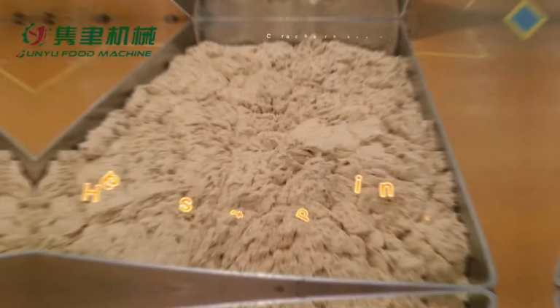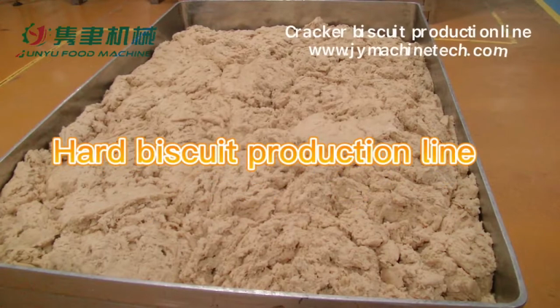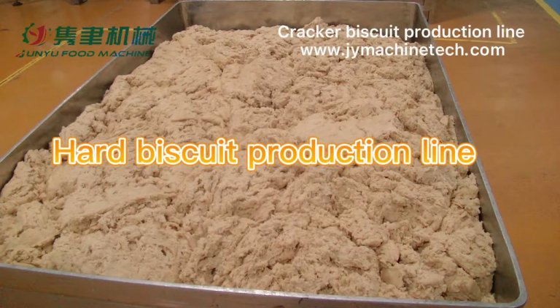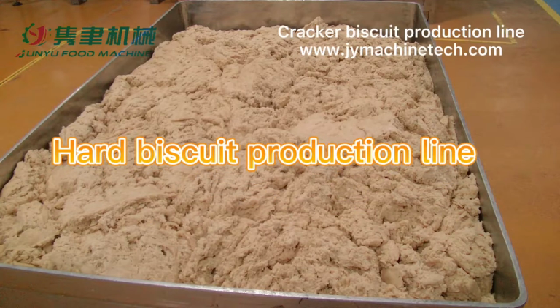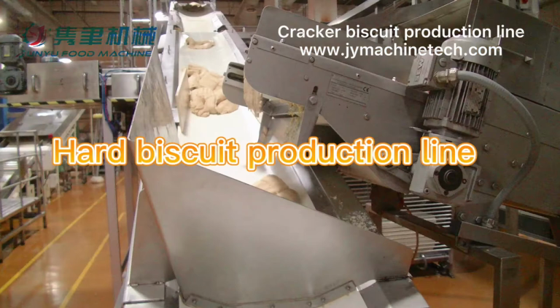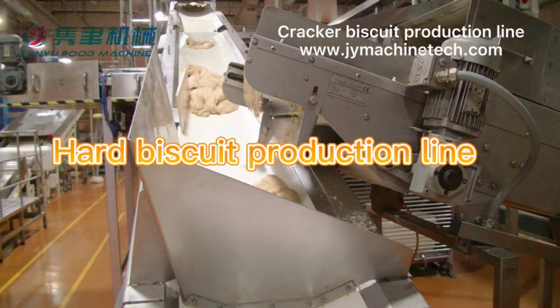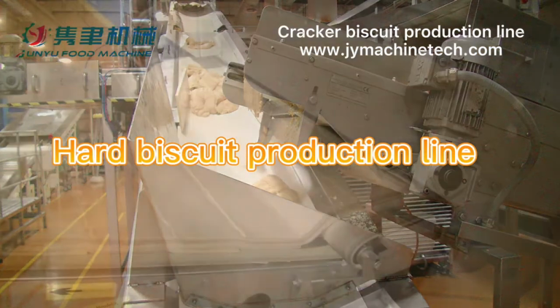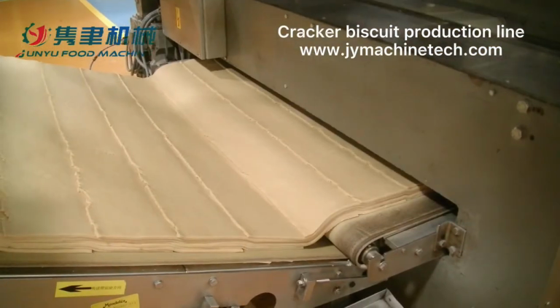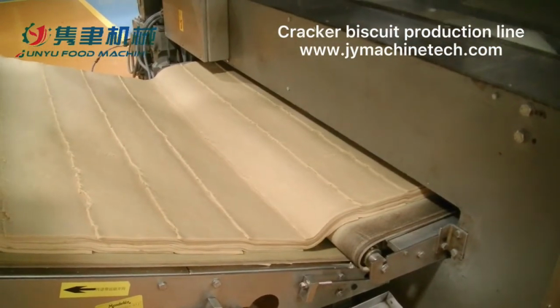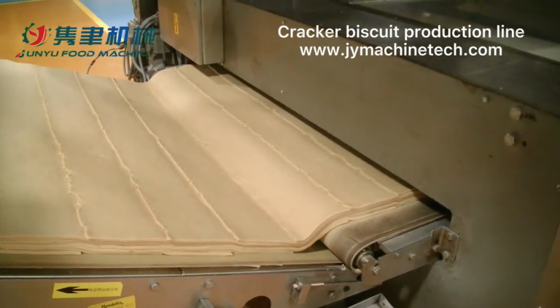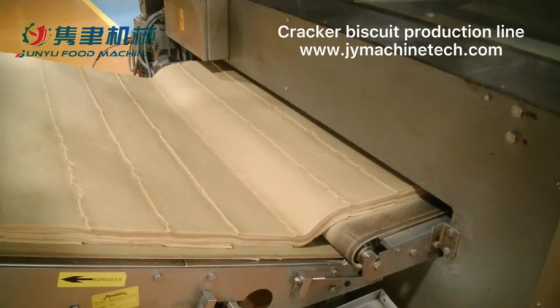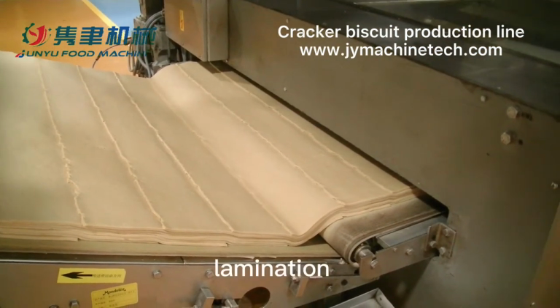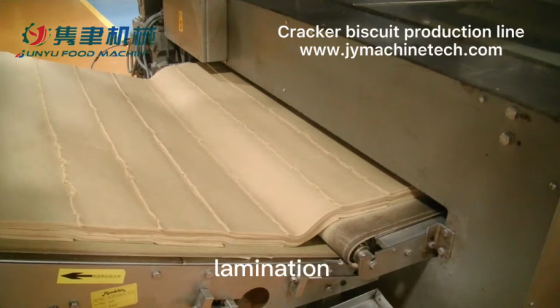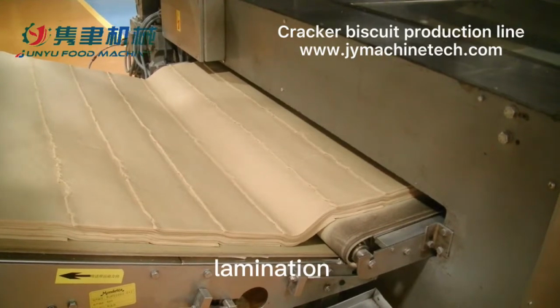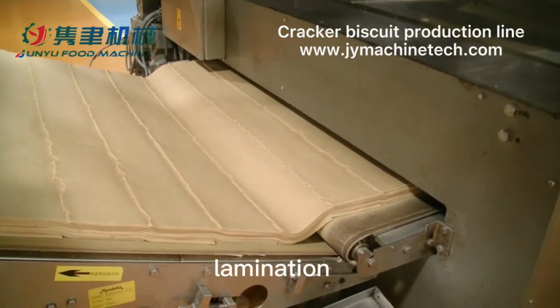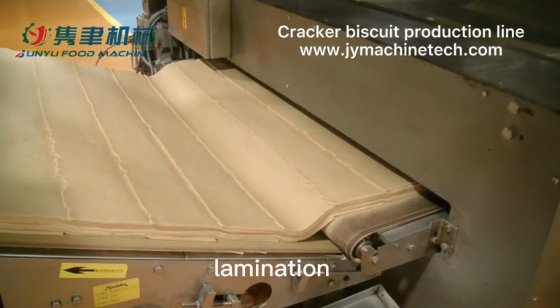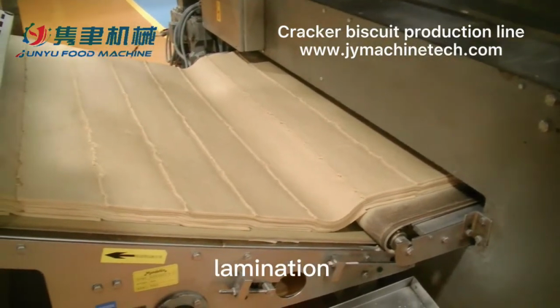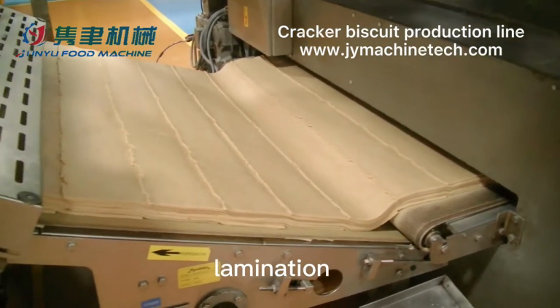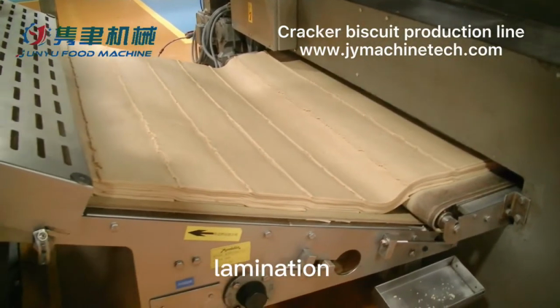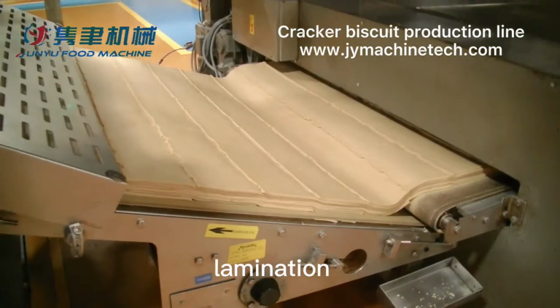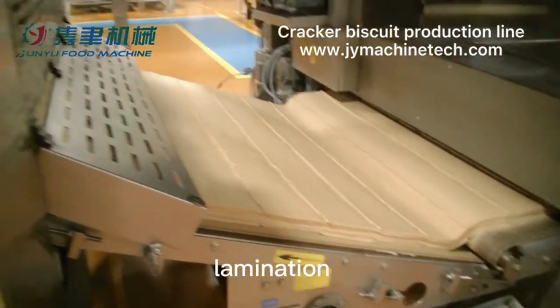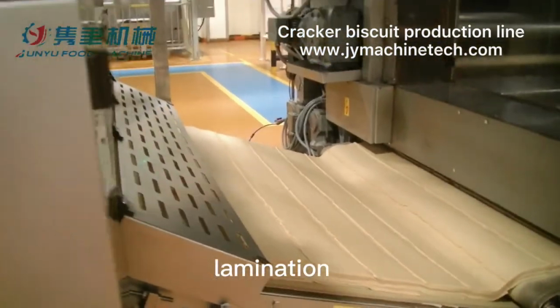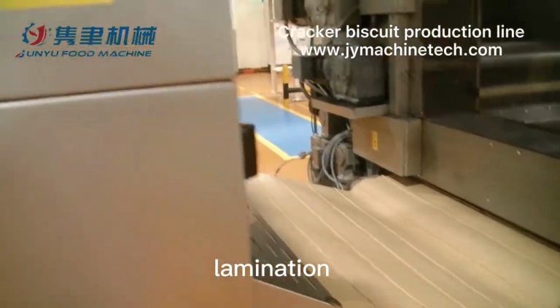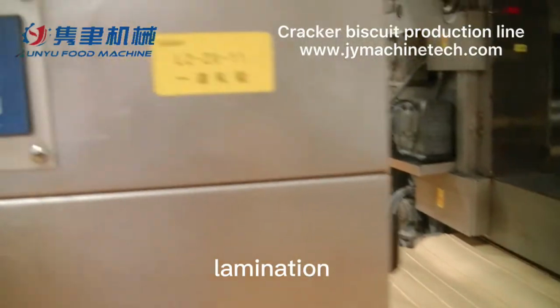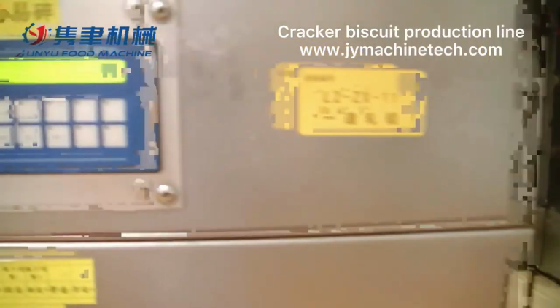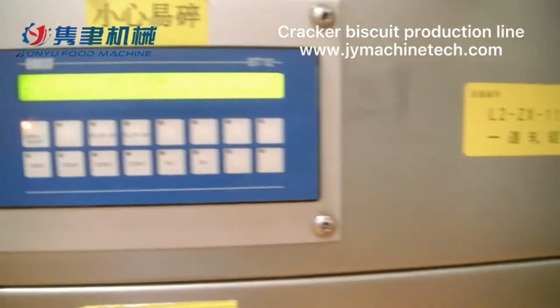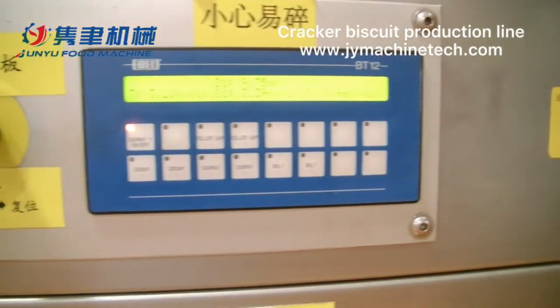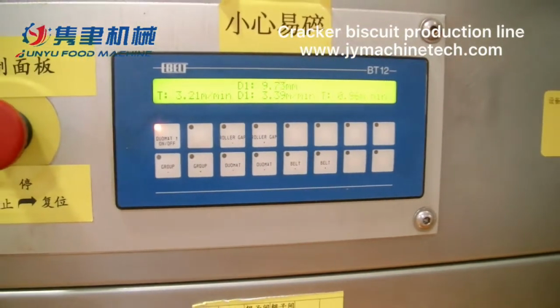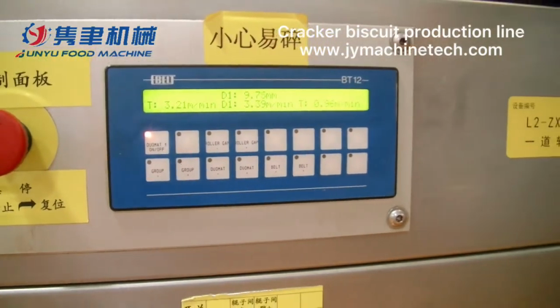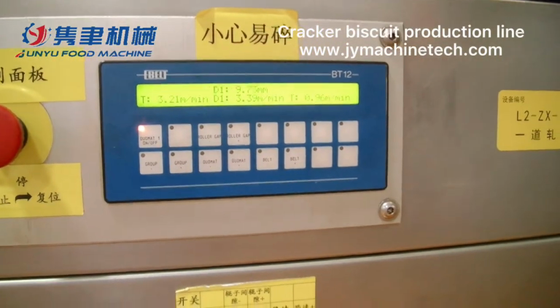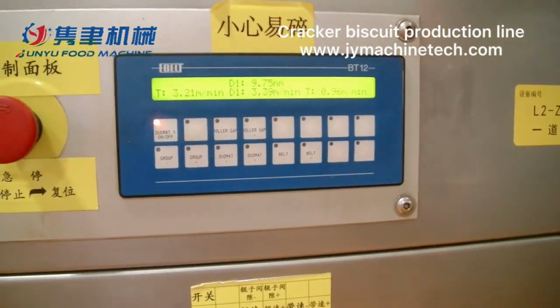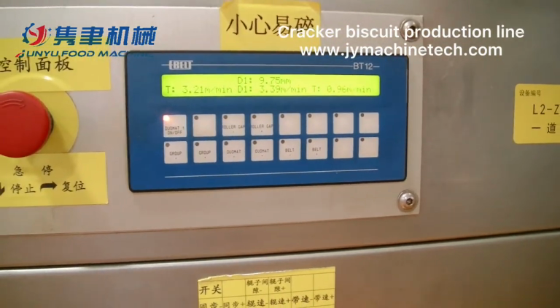Hi, today we would like to show one of our customer's biscuit machine running videos. They are one of the Ritz biscuit manufacturers in Canada. If you would like to know more about Junior Food Machinery, please contact us.